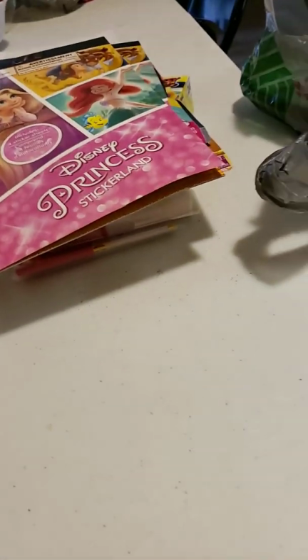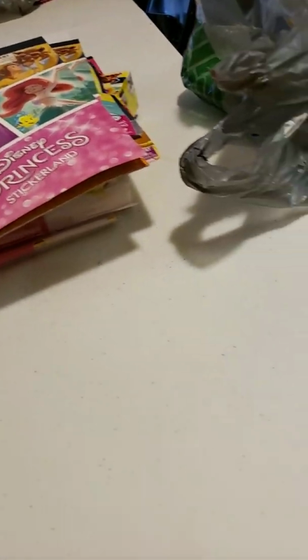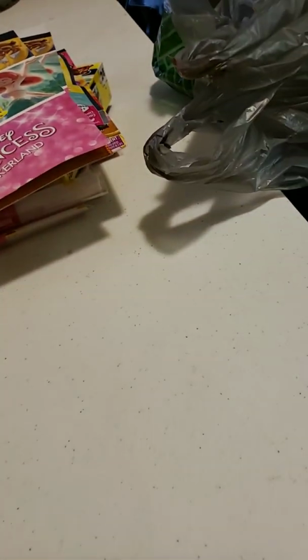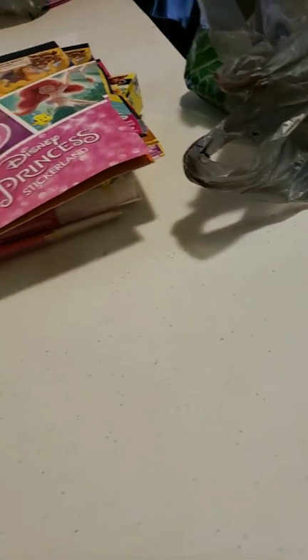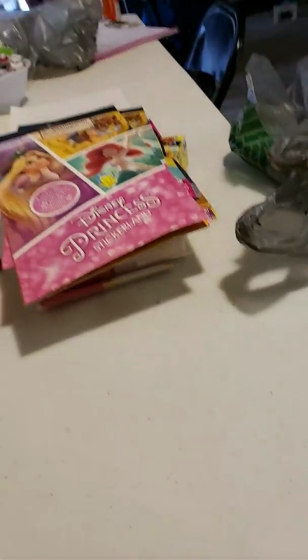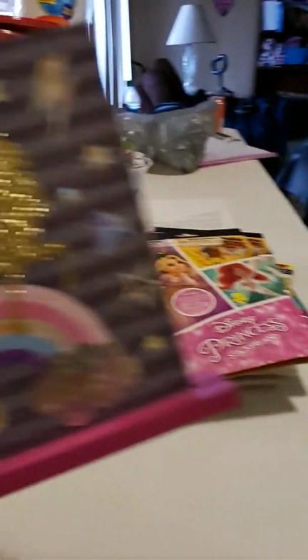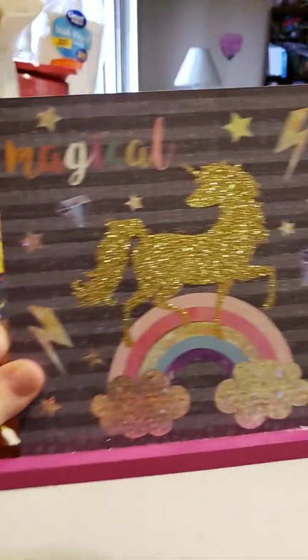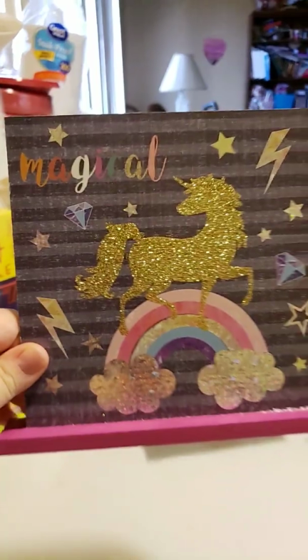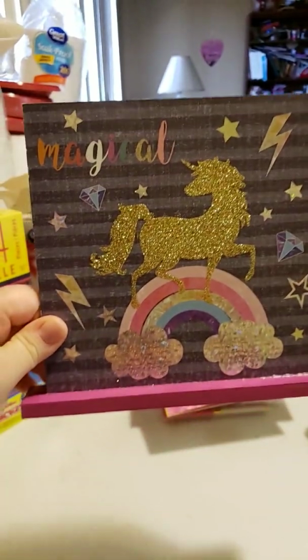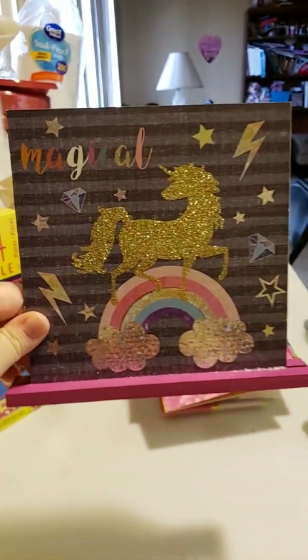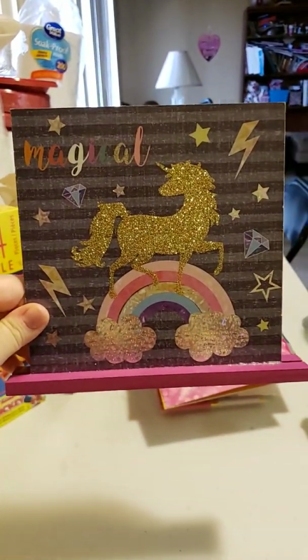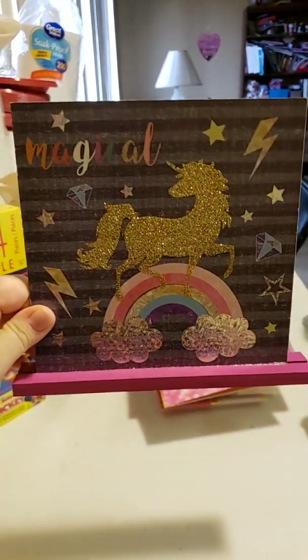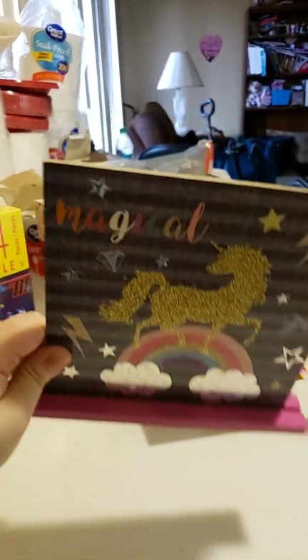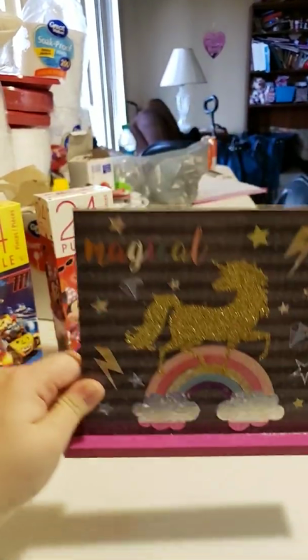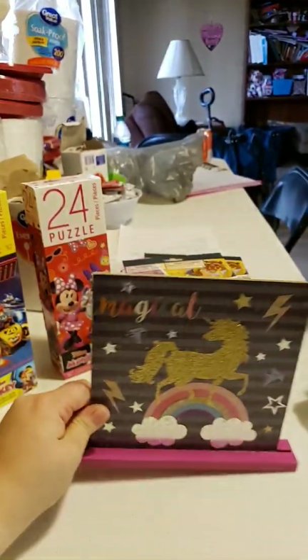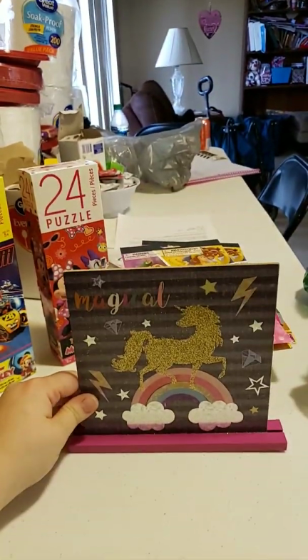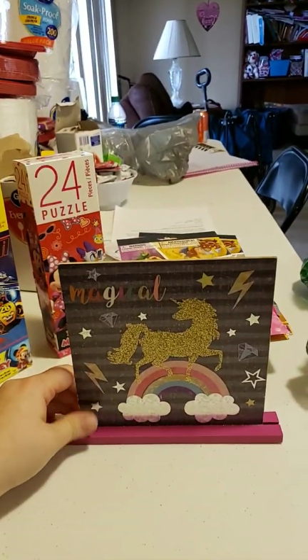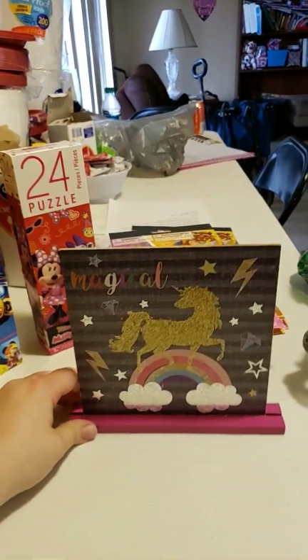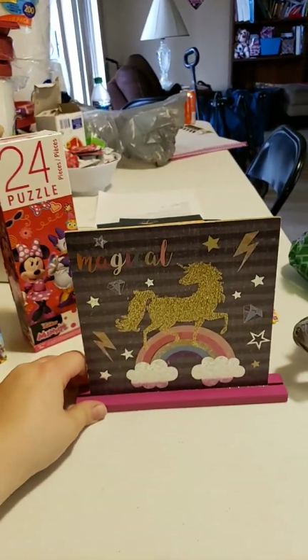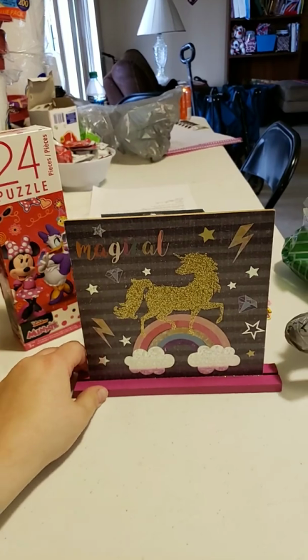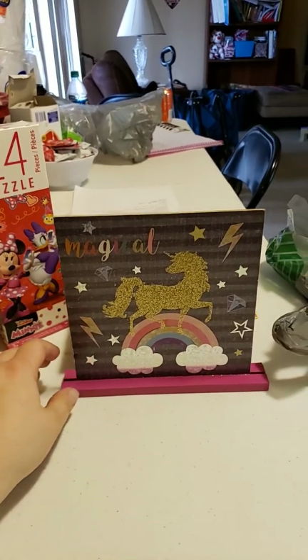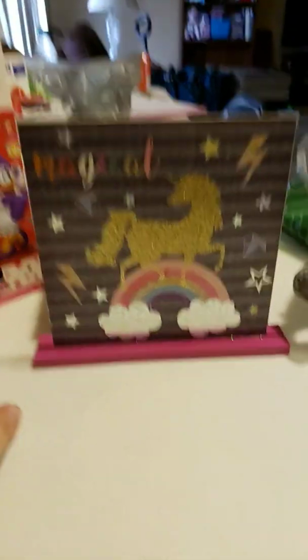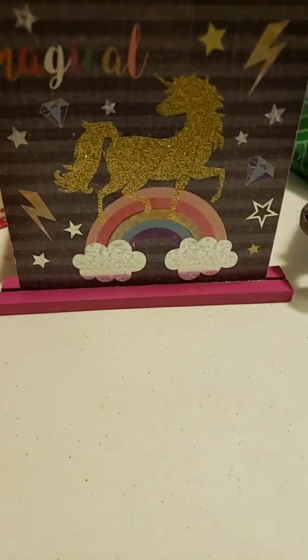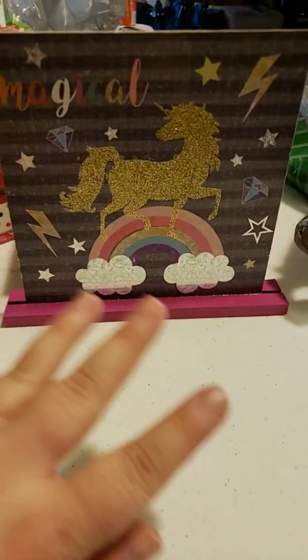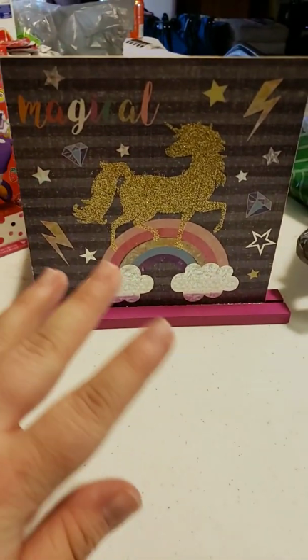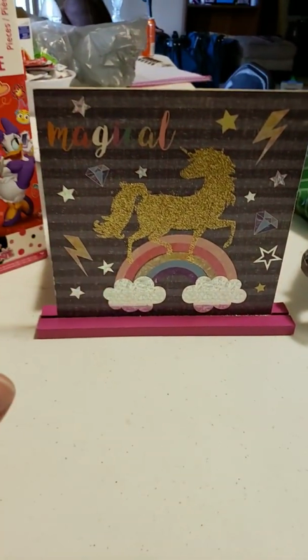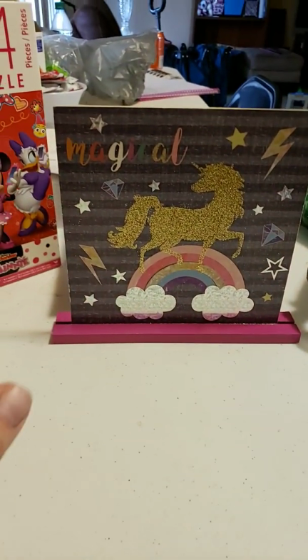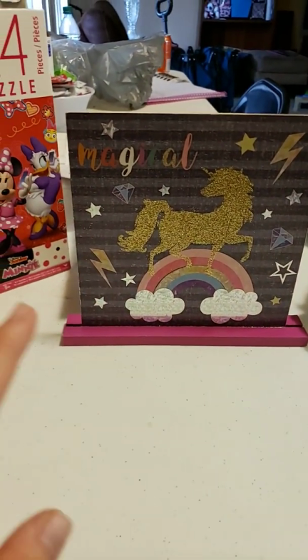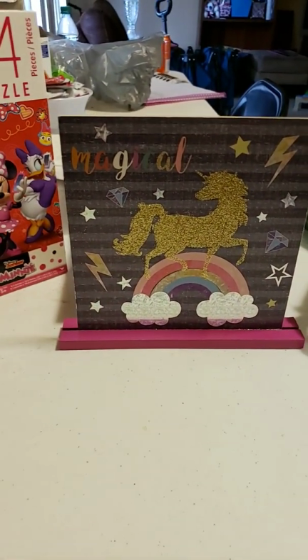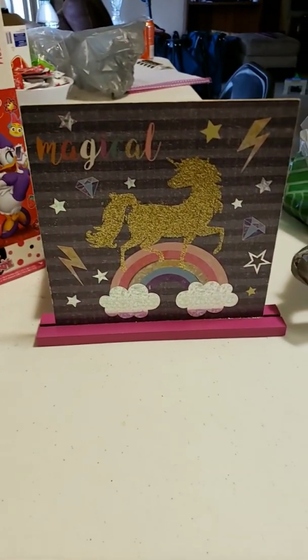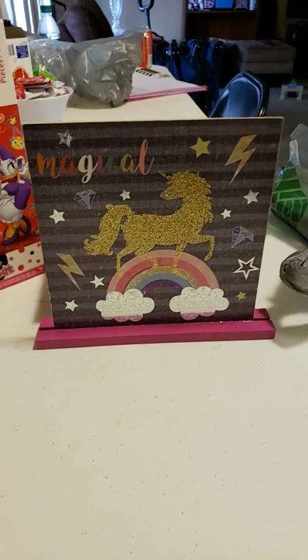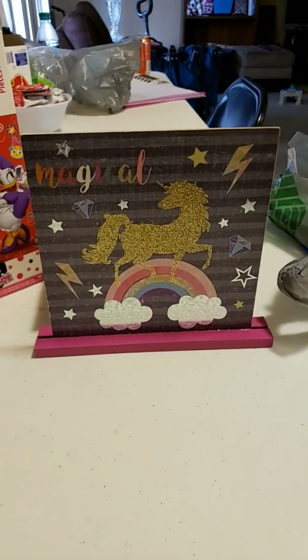Next, we're going to go with this — a unicorn-like thing you can put on the shelf or something. It's very pretty with the pinks and the unicorn.